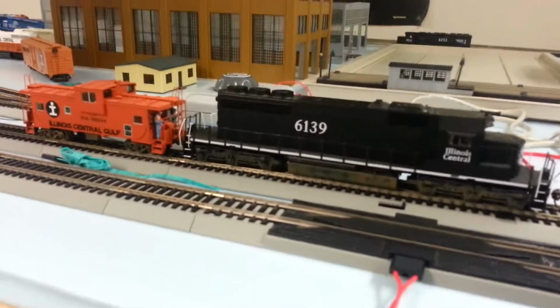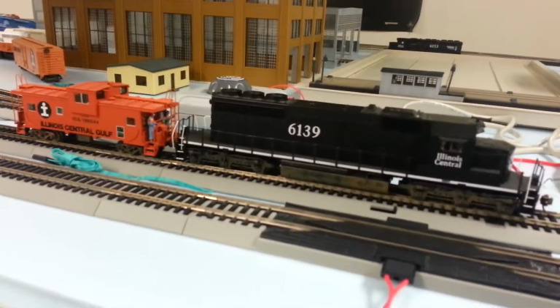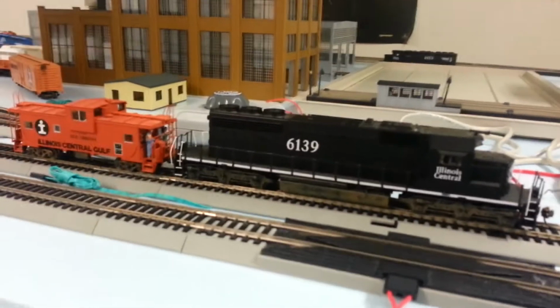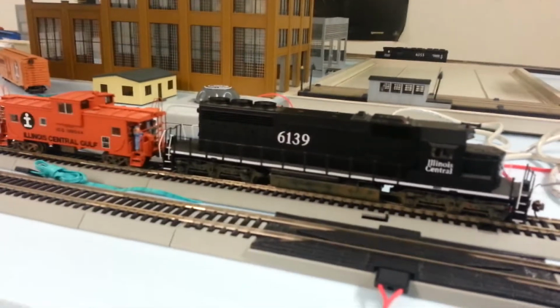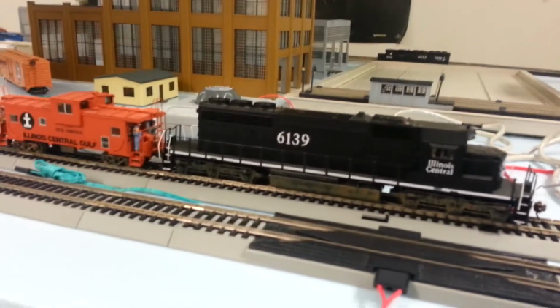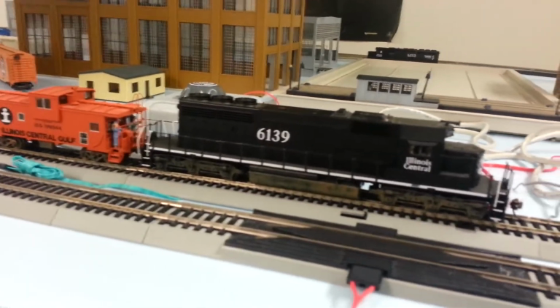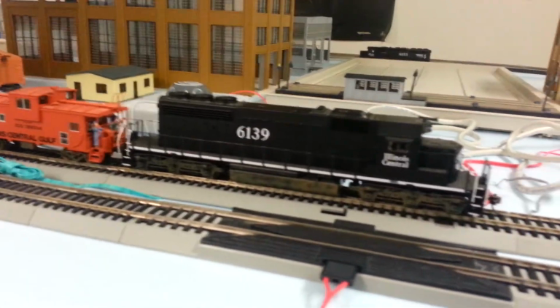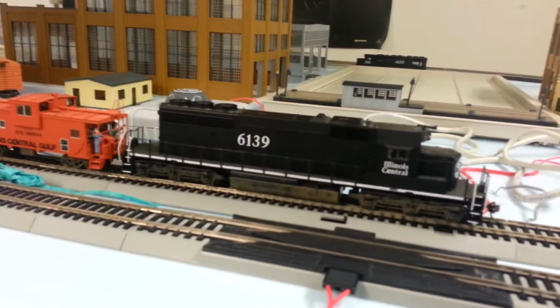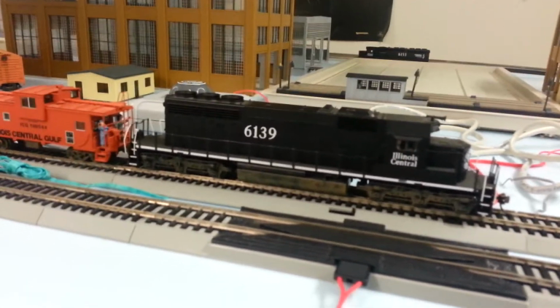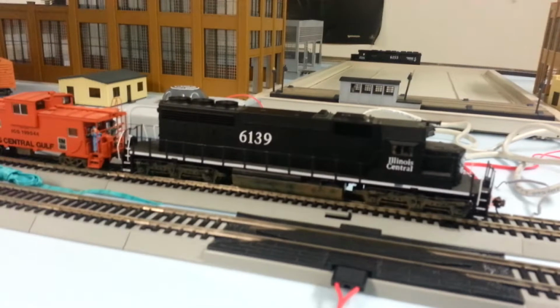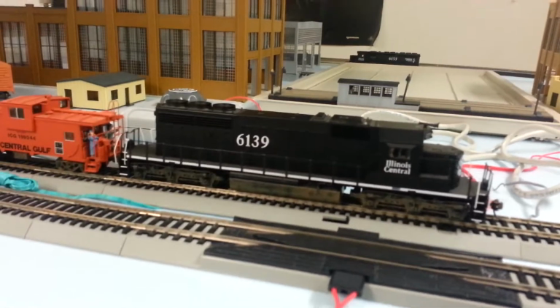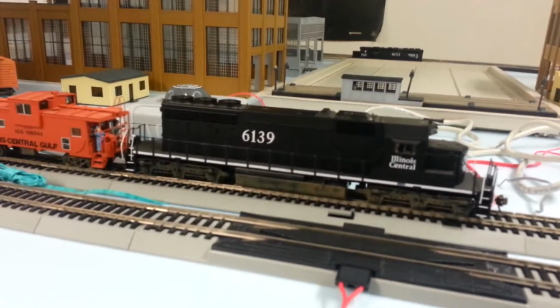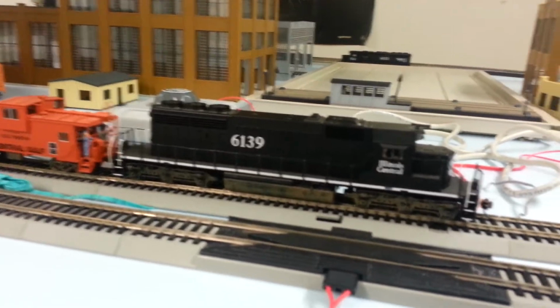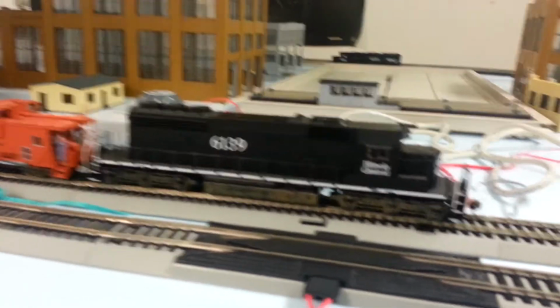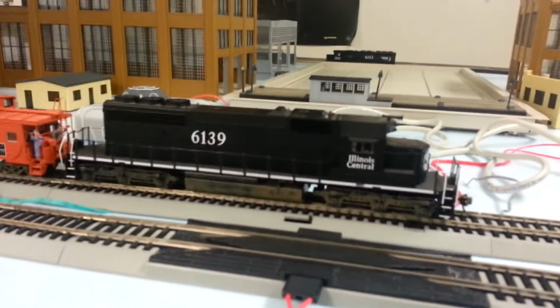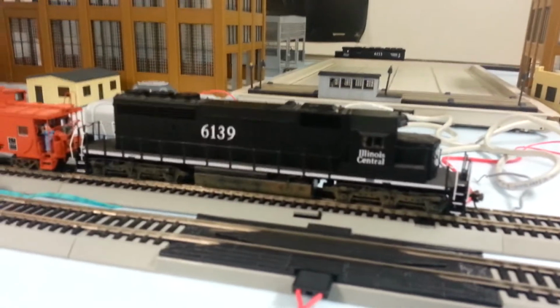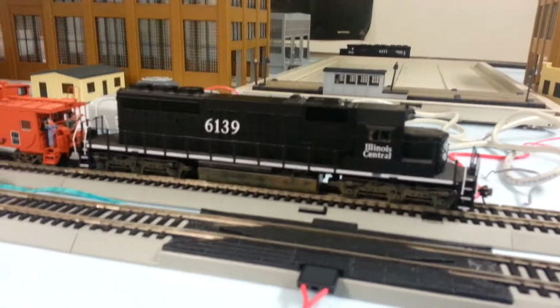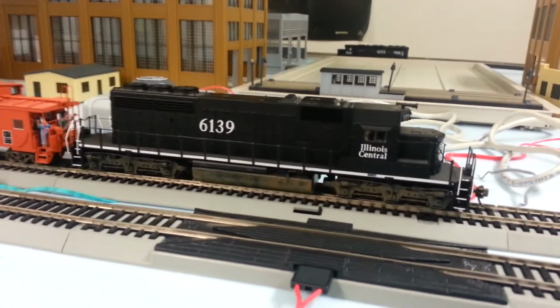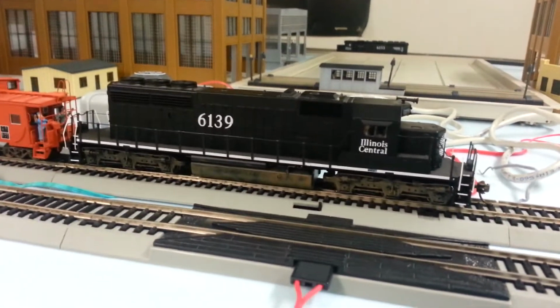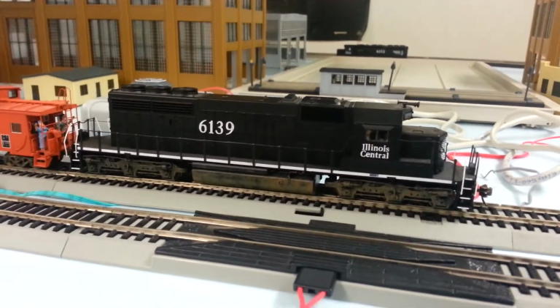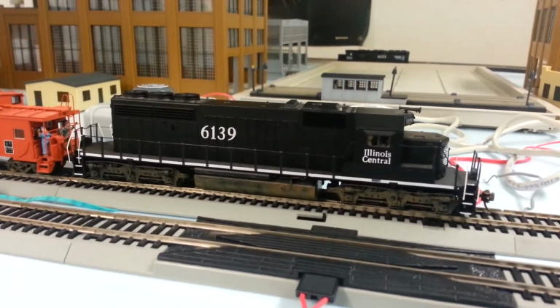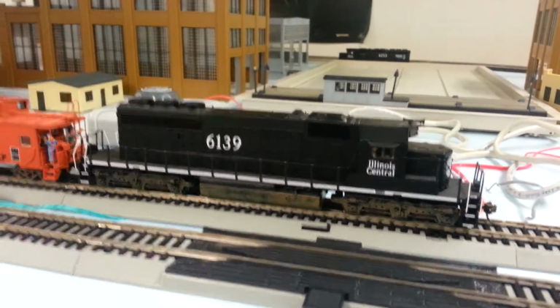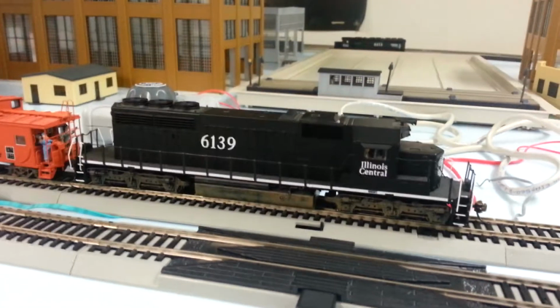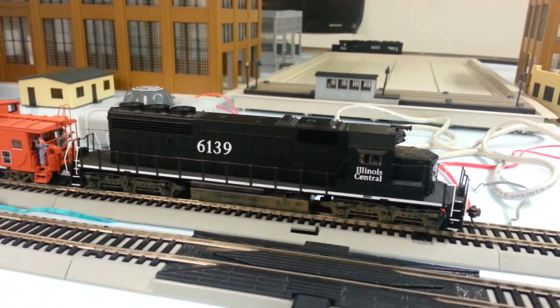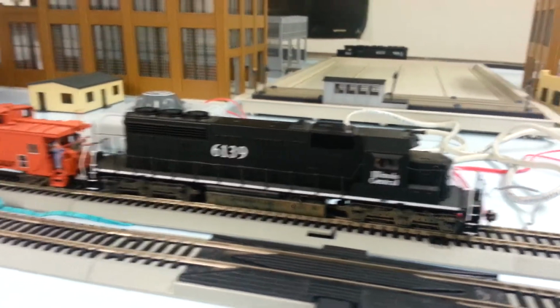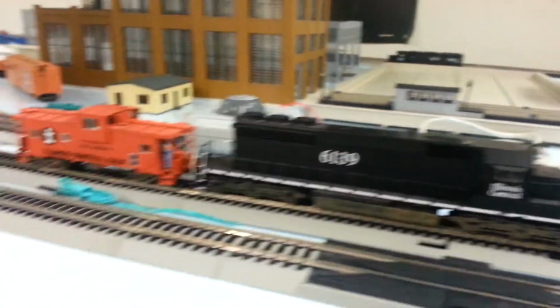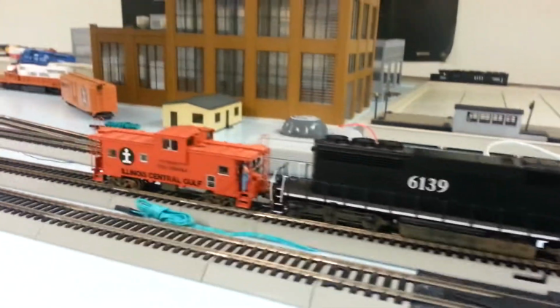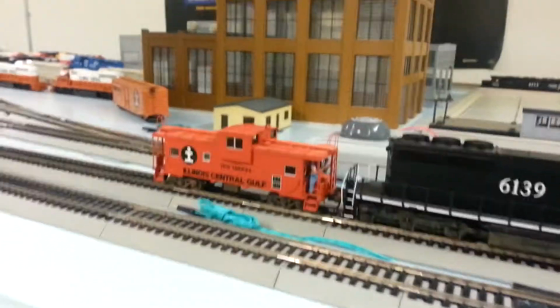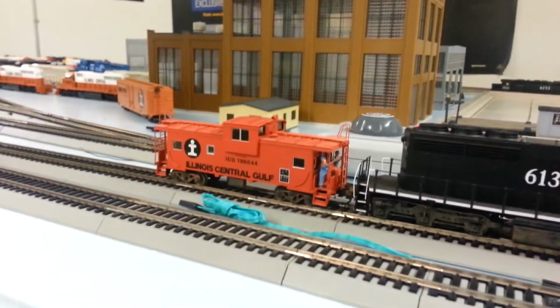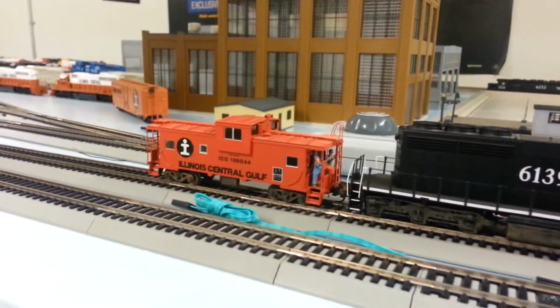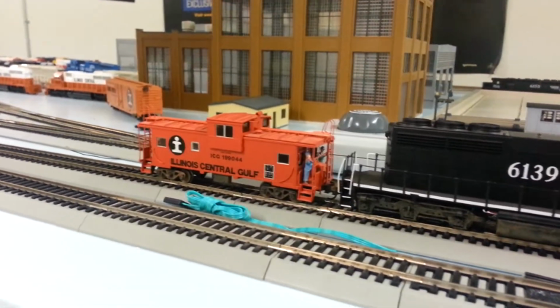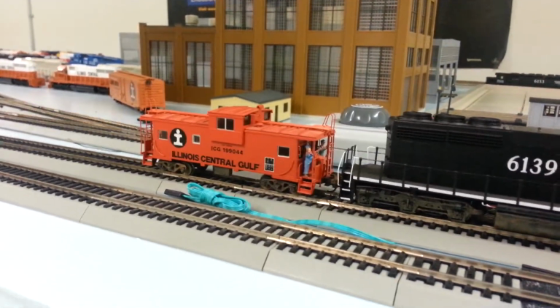What's up guys, just showing you what I got in yesterday from a trade from Eric Ellers — this Broadway Limited imports SD40-2 with a non-dynamic brake and the Atlas wide vision caboose.